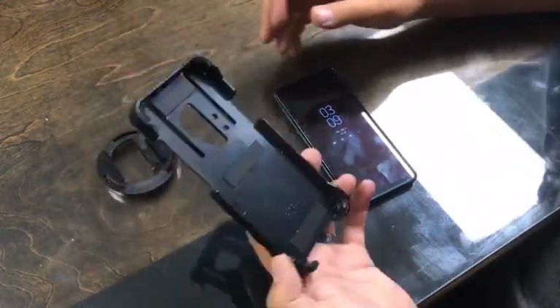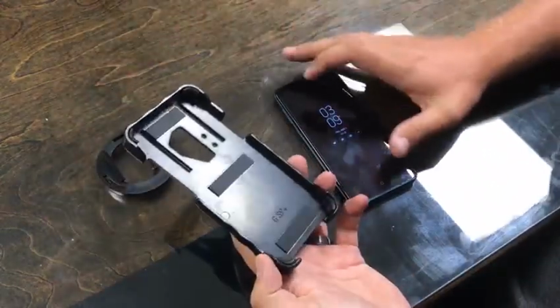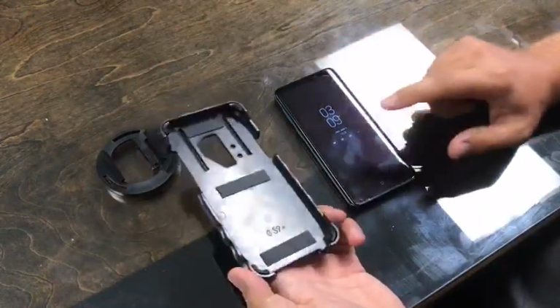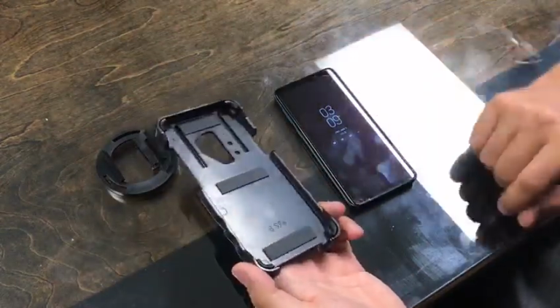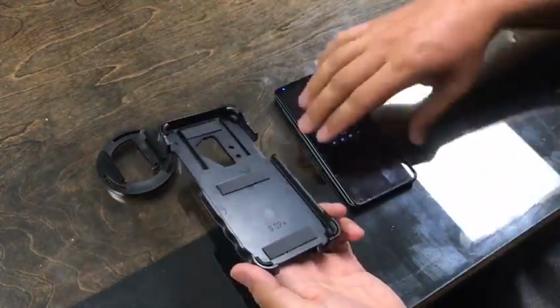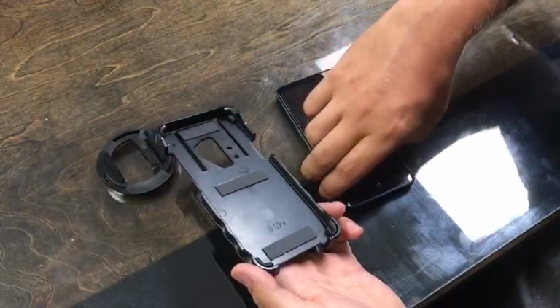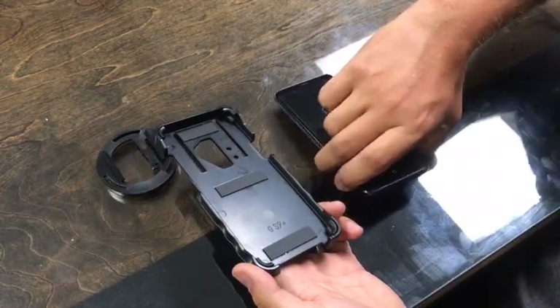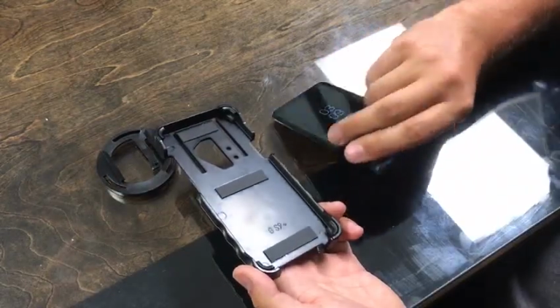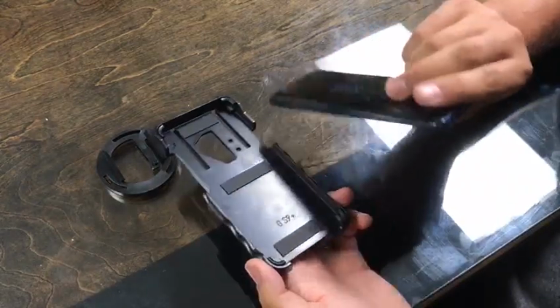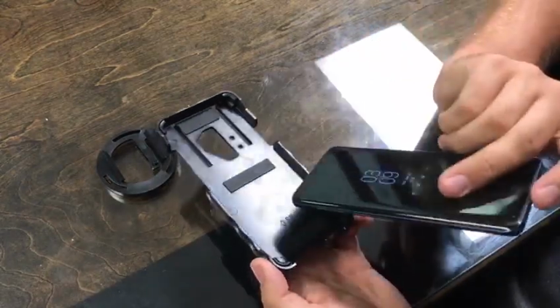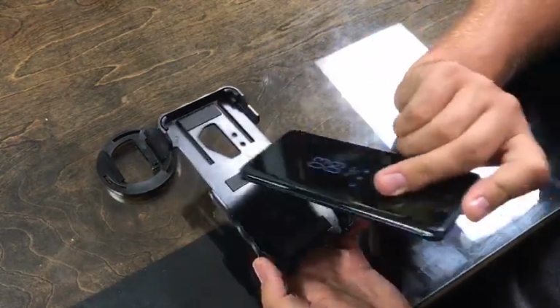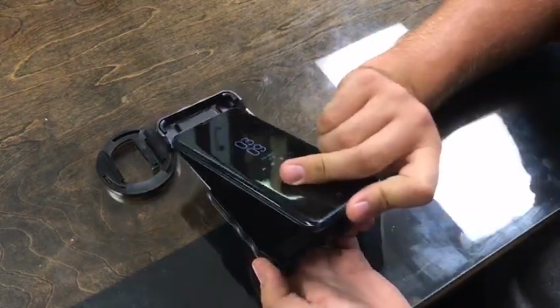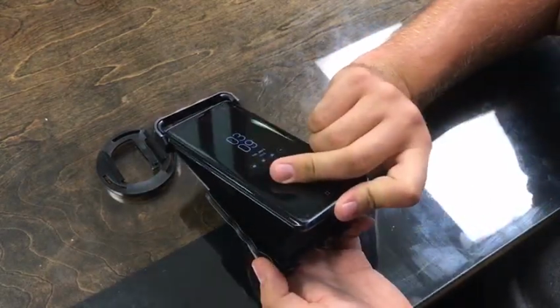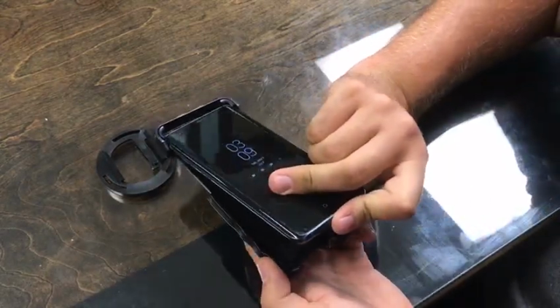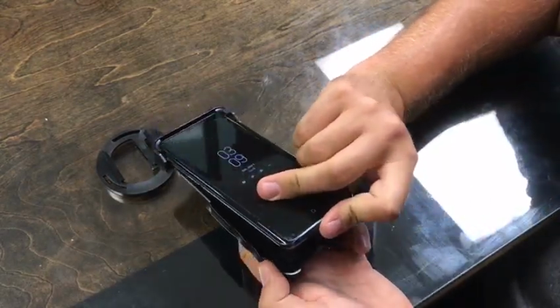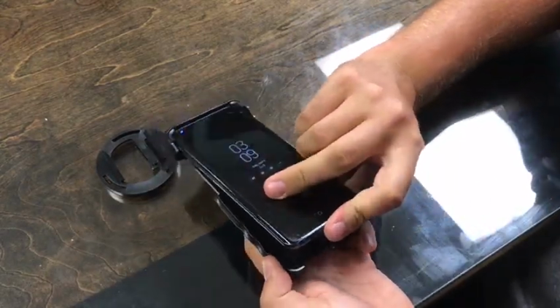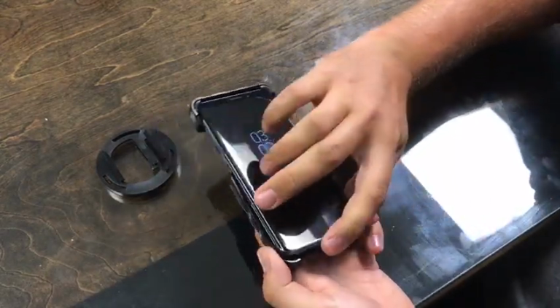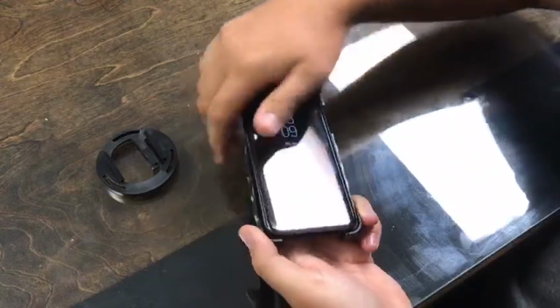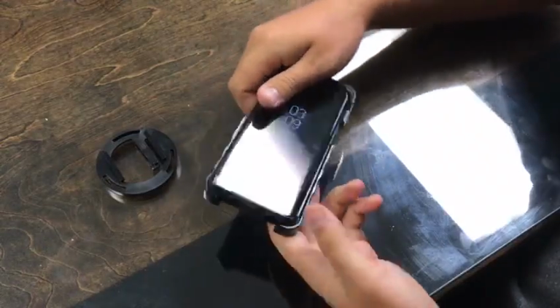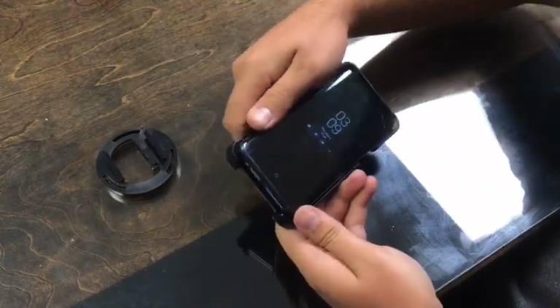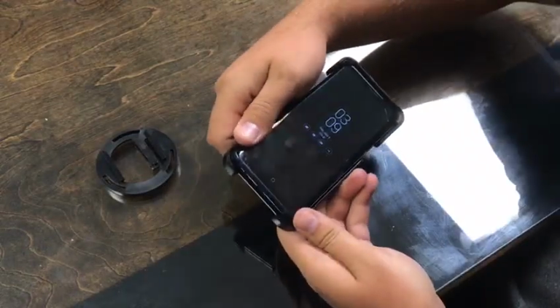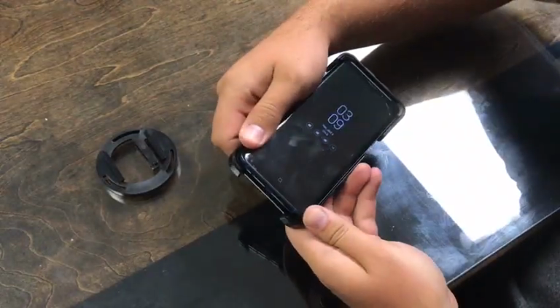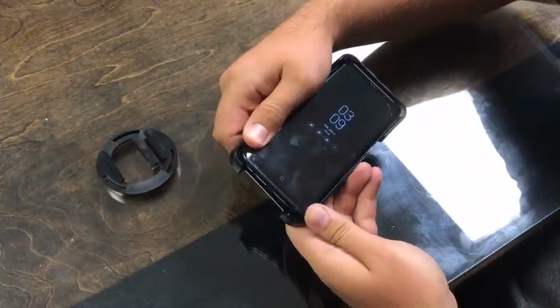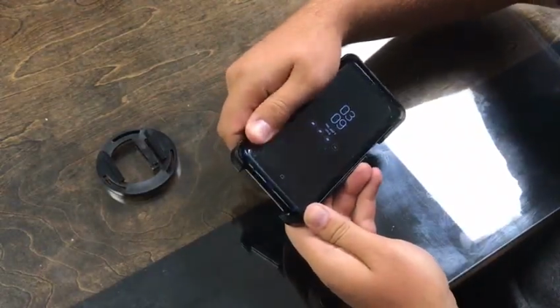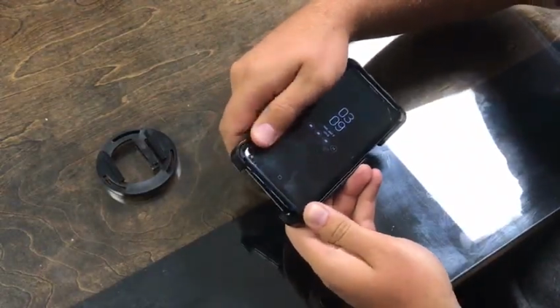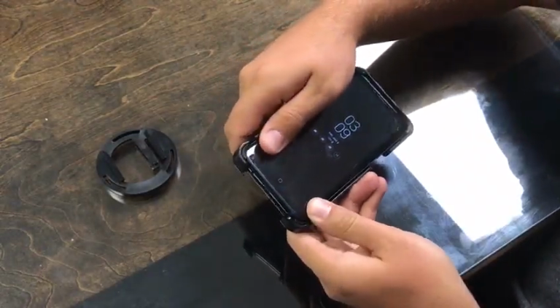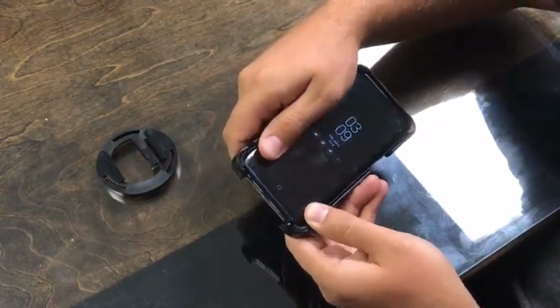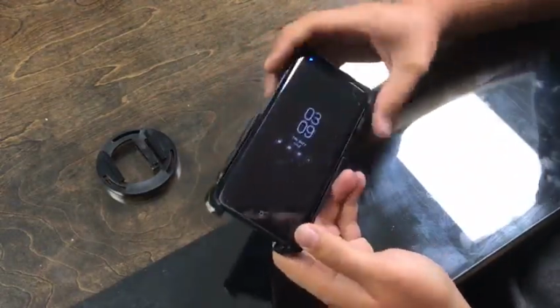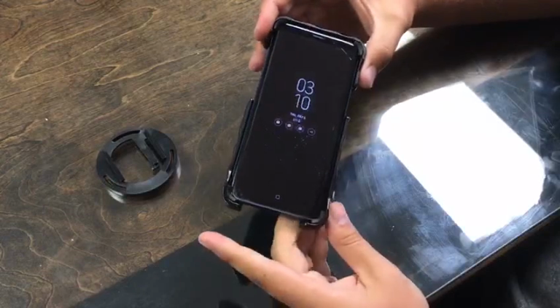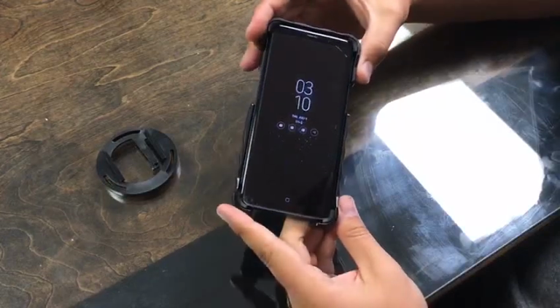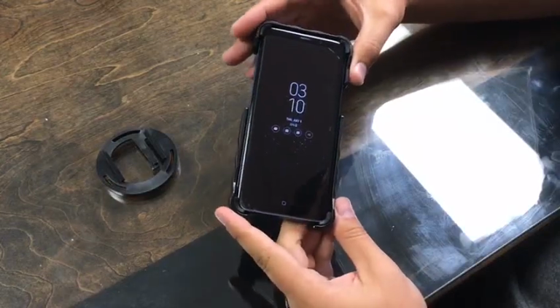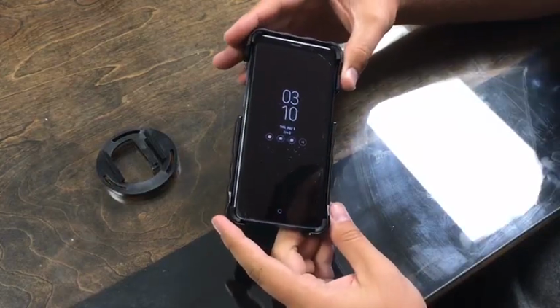First things first, we got our S9 Plus phone right here. What you're going to do — you're going to slide it in the top first, take these bottom two tabs, push them right in, and your phone is now in that case.